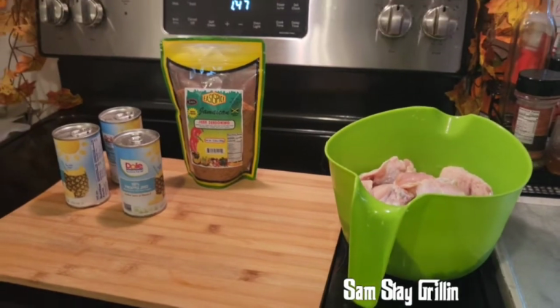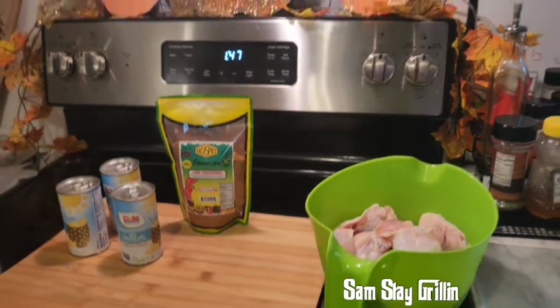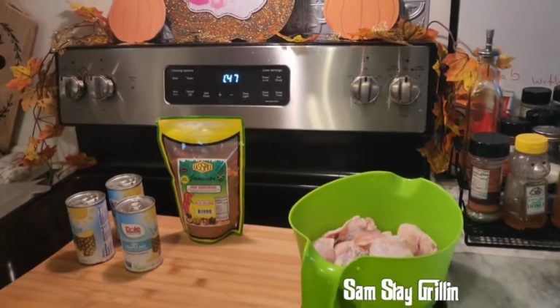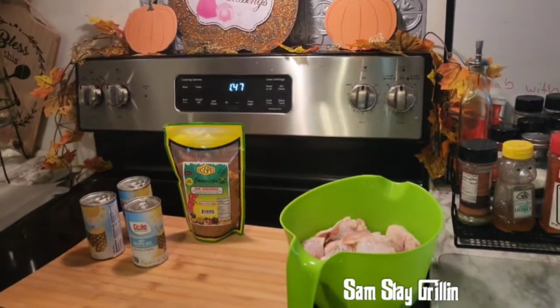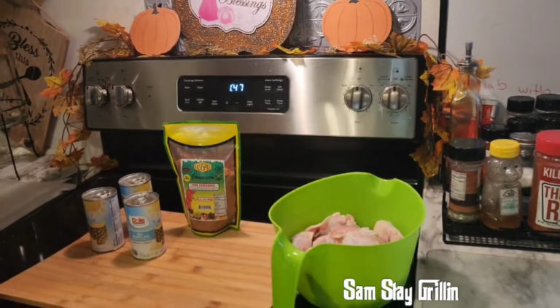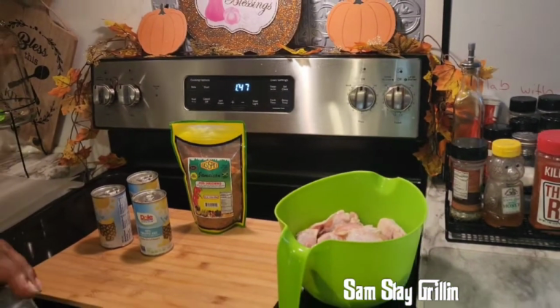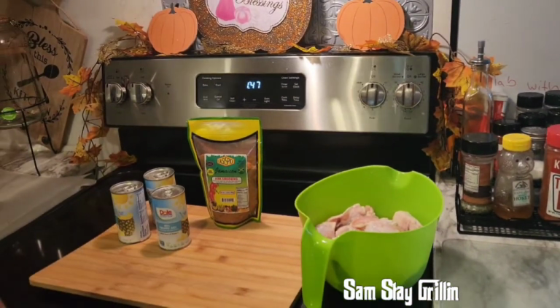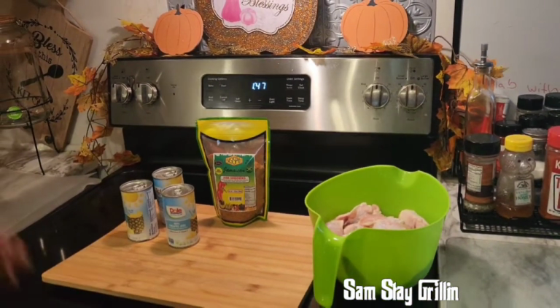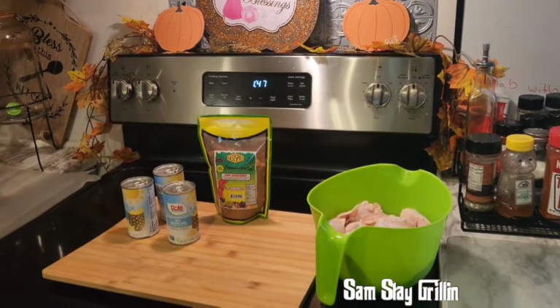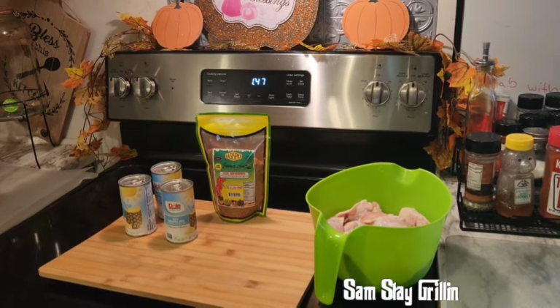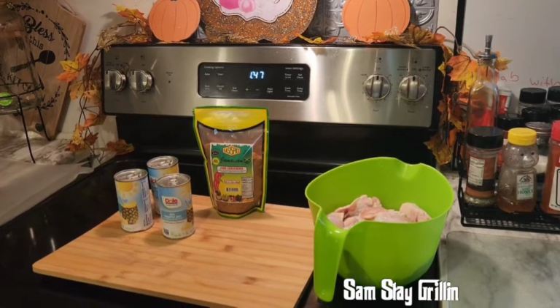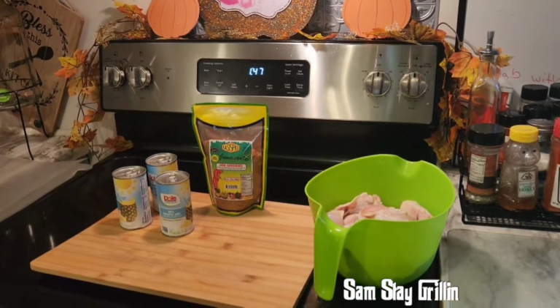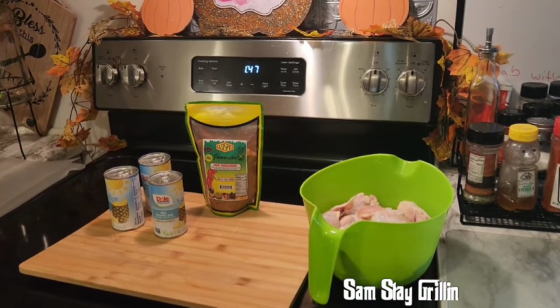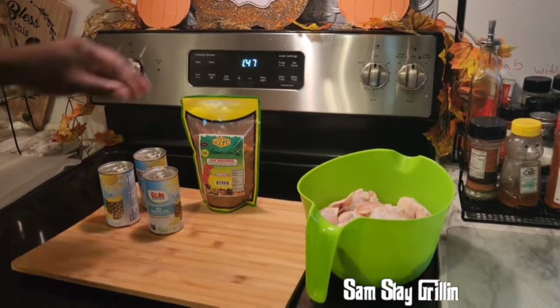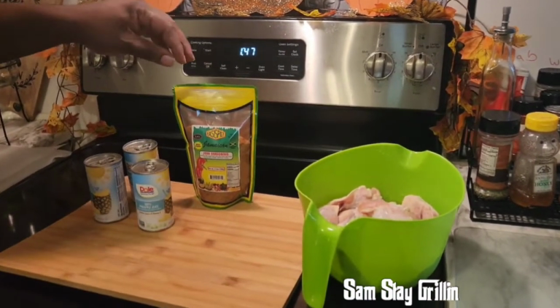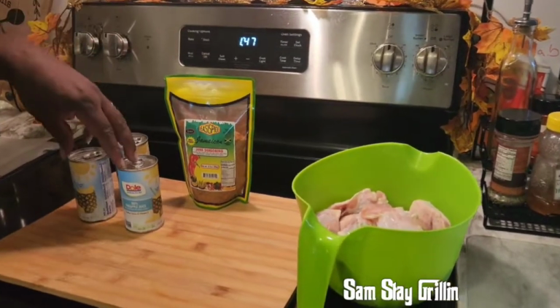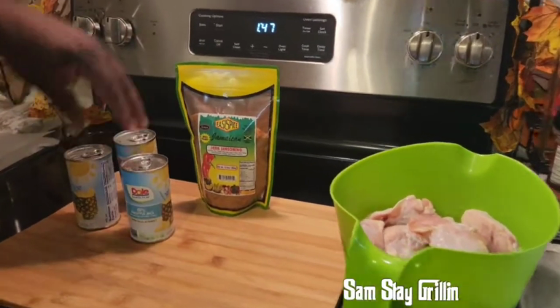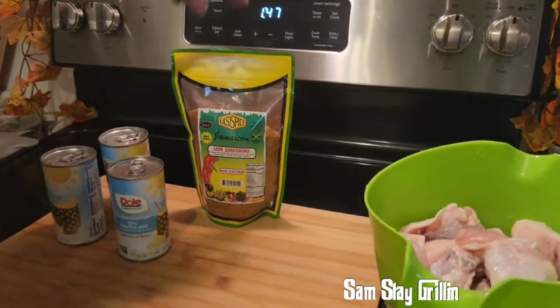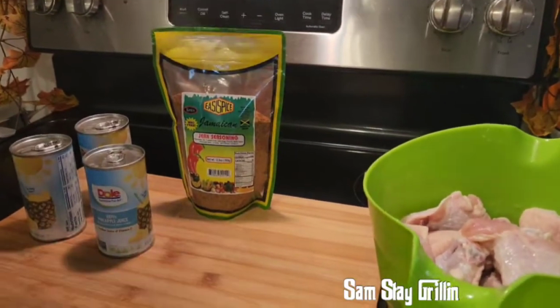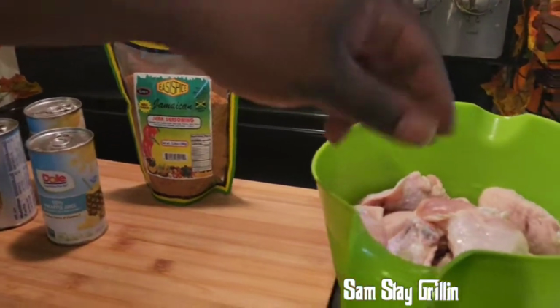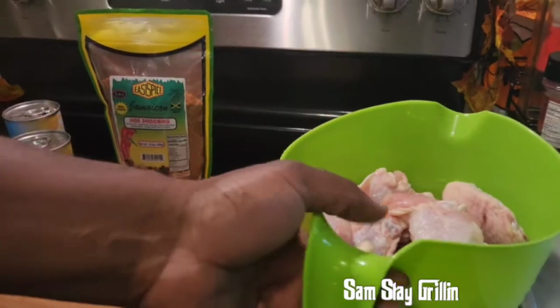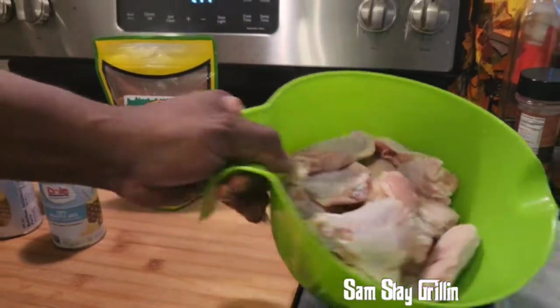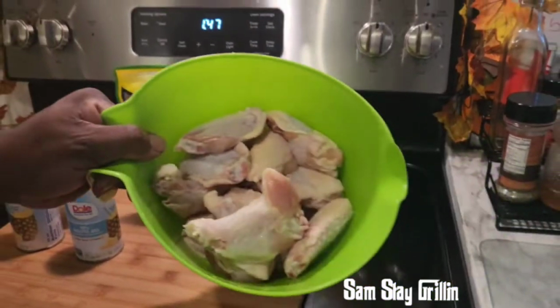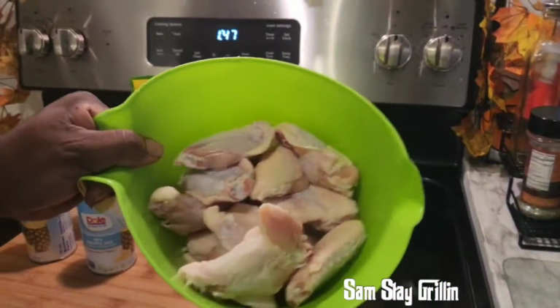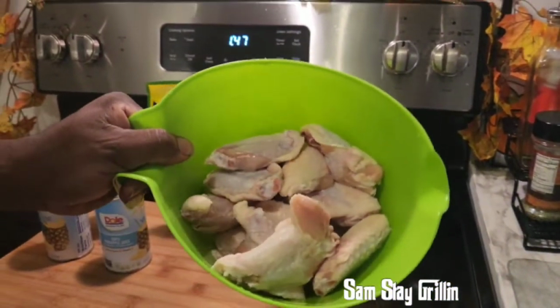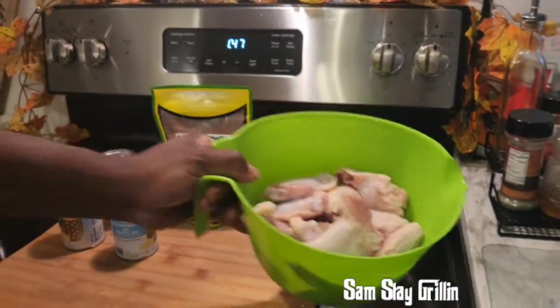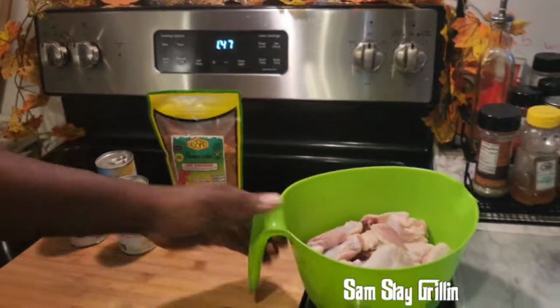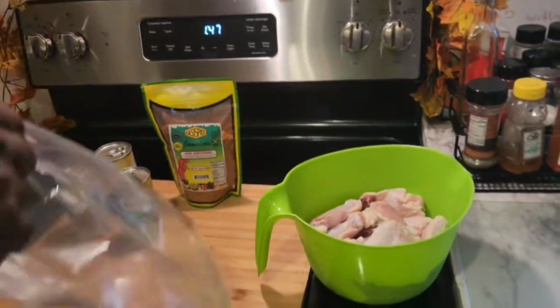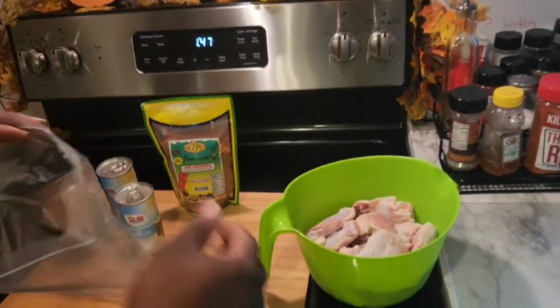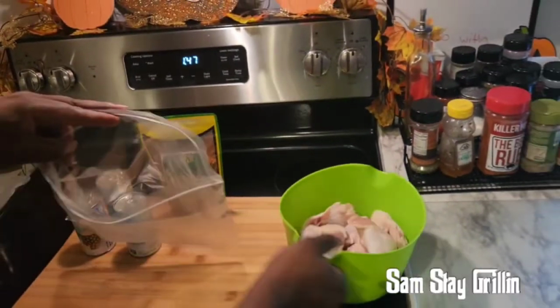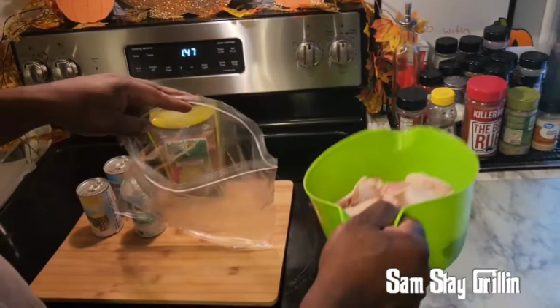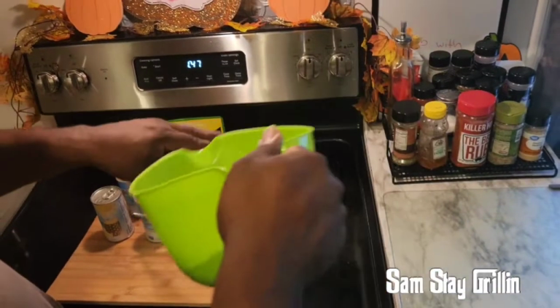Welcome back to the channel, Sam Stay Grilling. Got an easy one today — simple and easy. We're going to do some pineapple jerk wings. There go our wings, two pound bag. Let's get it going.